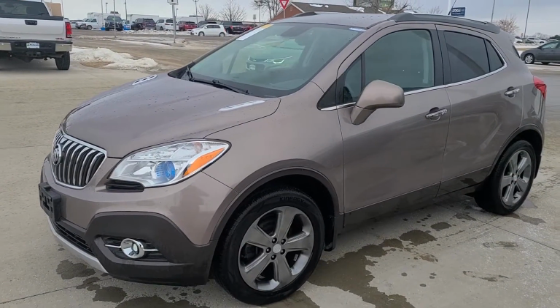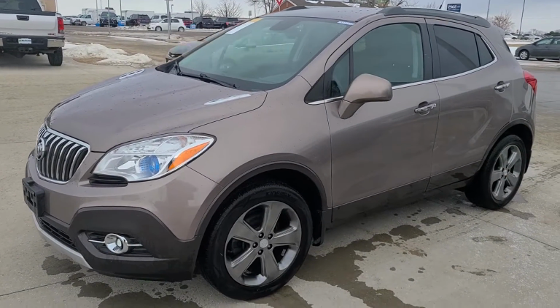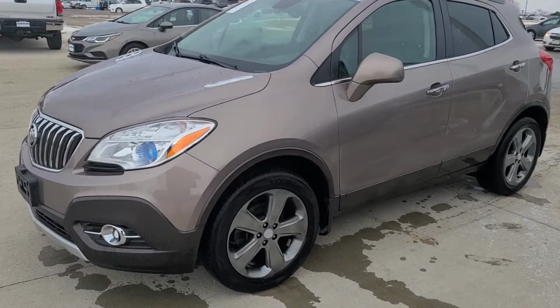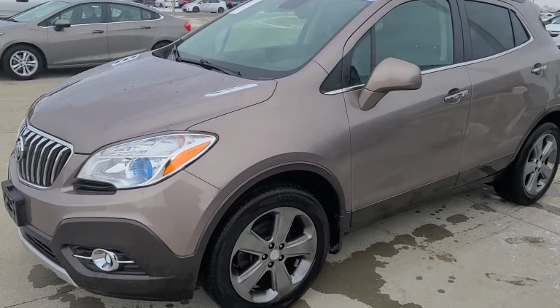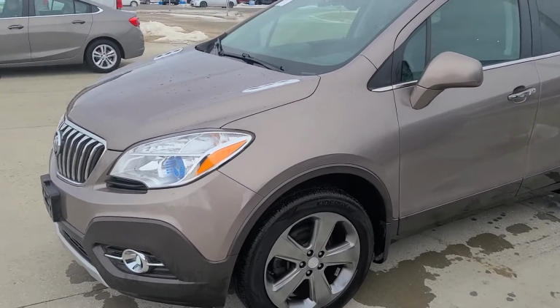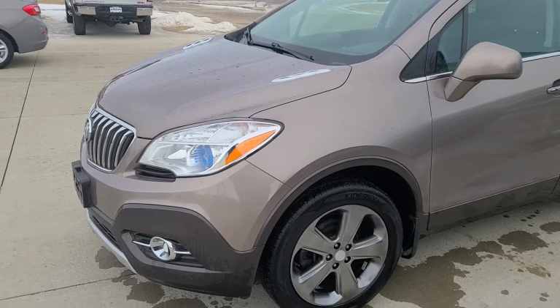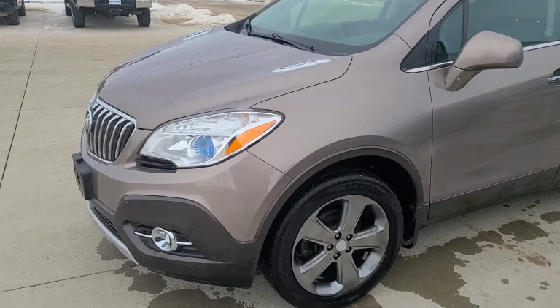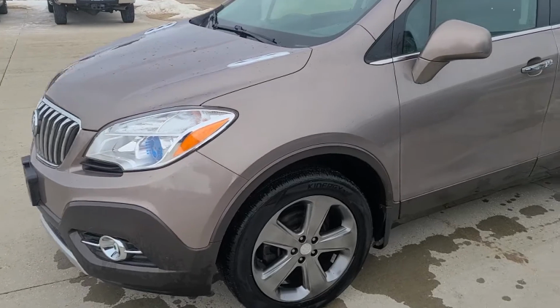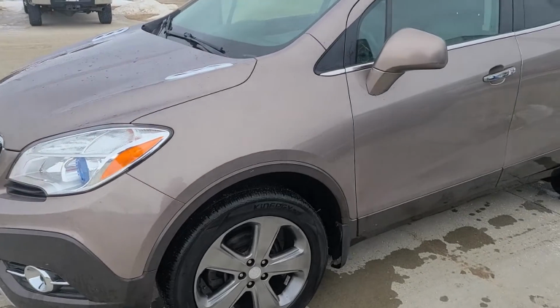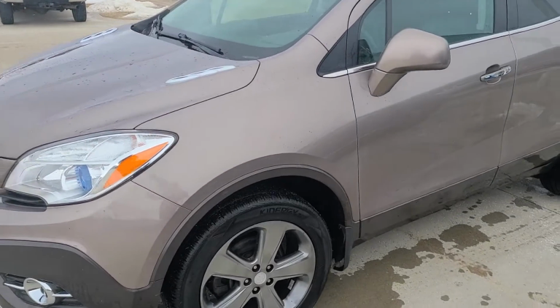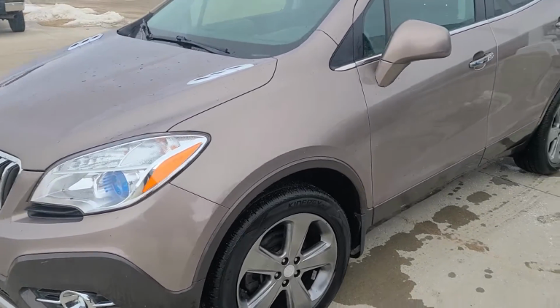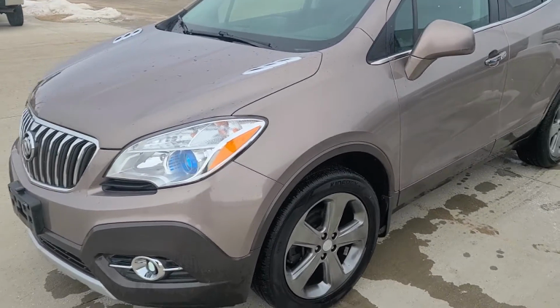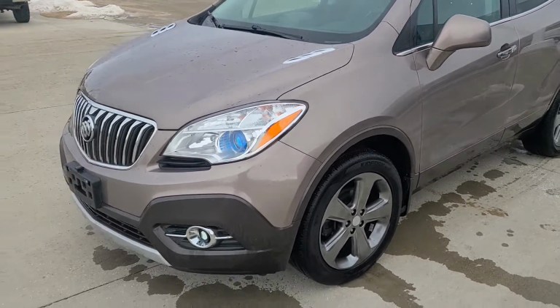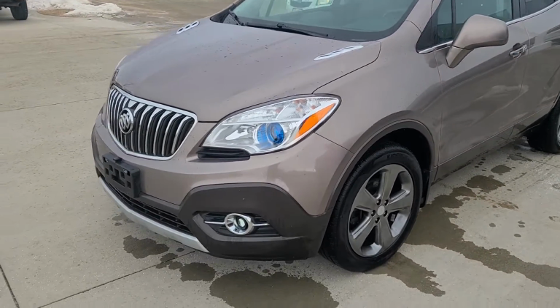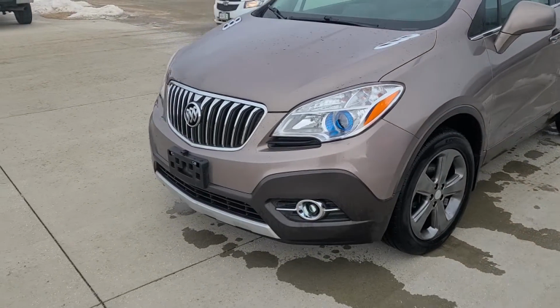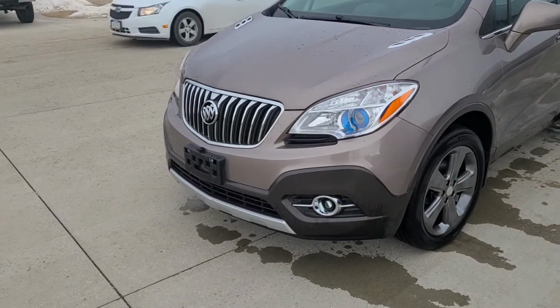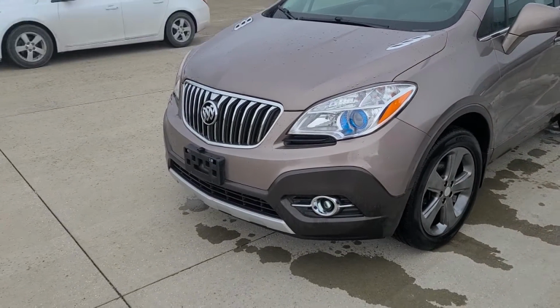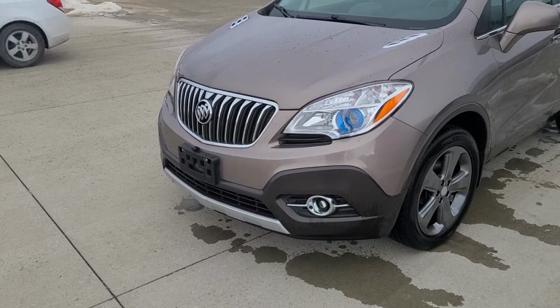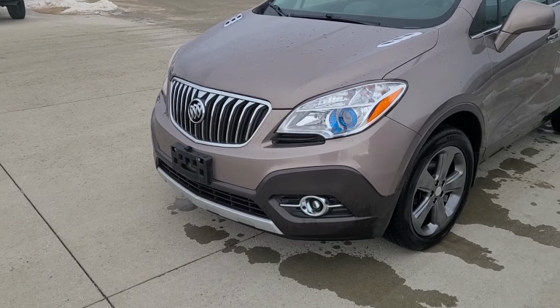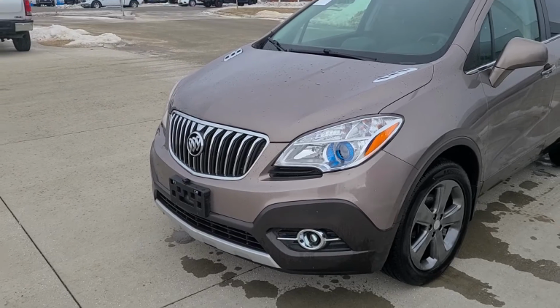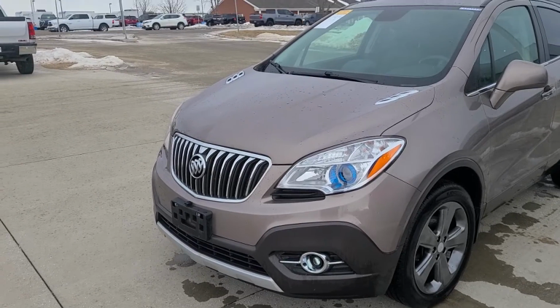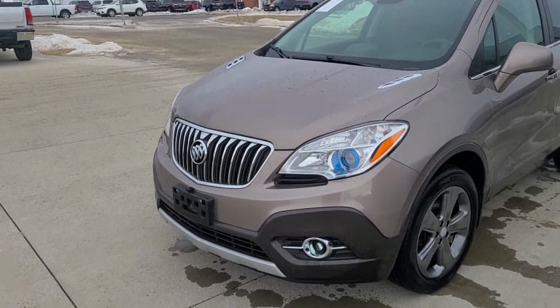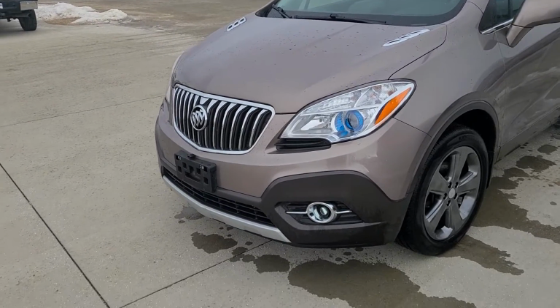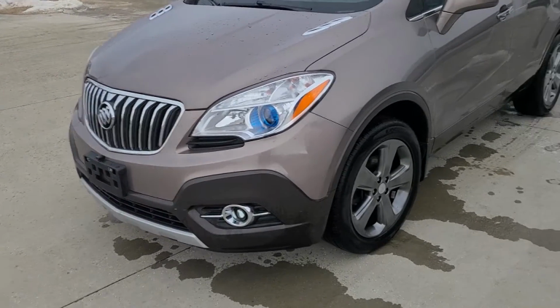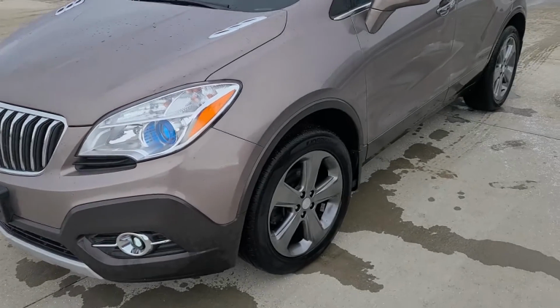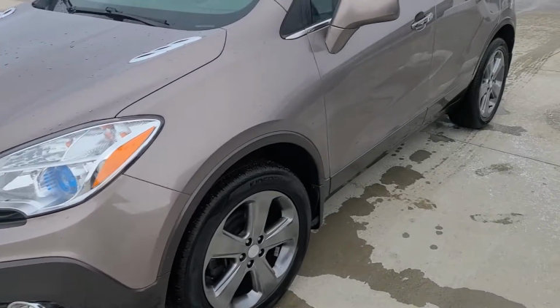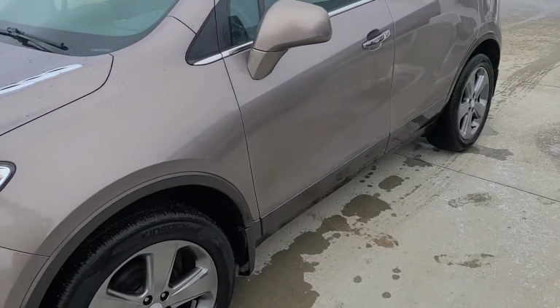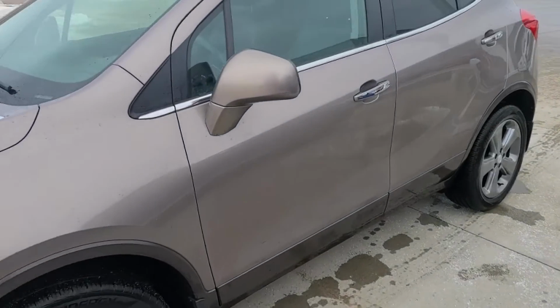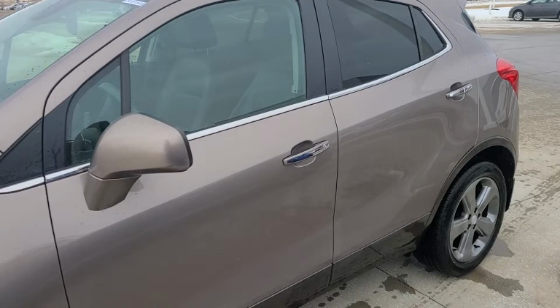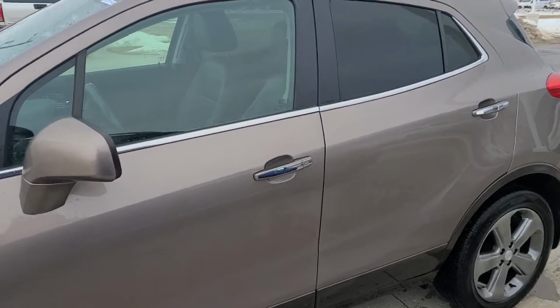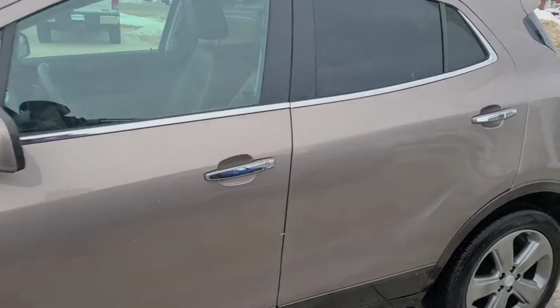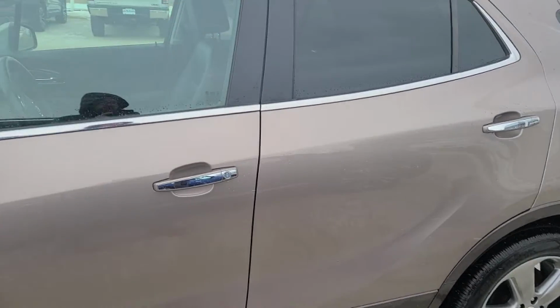Over on the side here you do have the fog lights, and then Buick is actually one of the few grills out there in the market that's actually vertical, which is pretty cool.